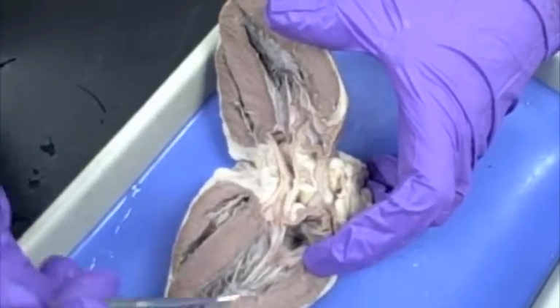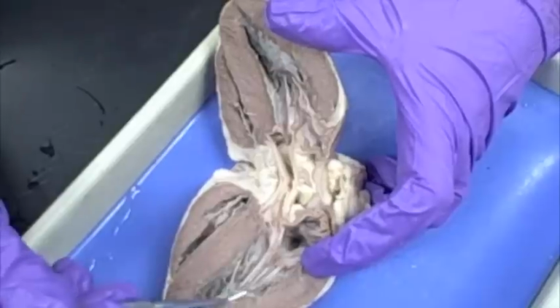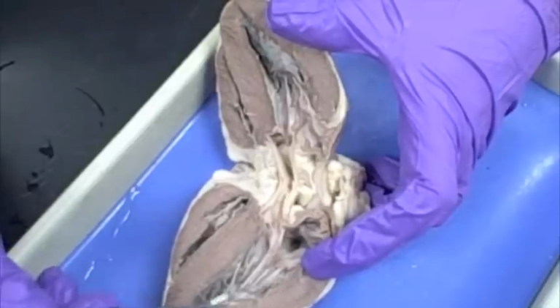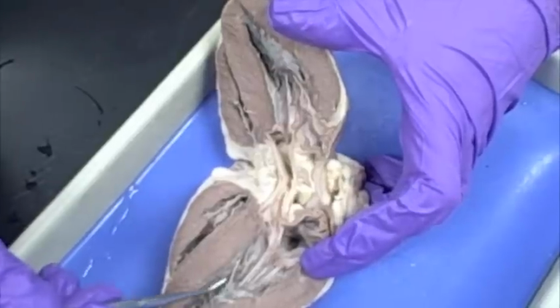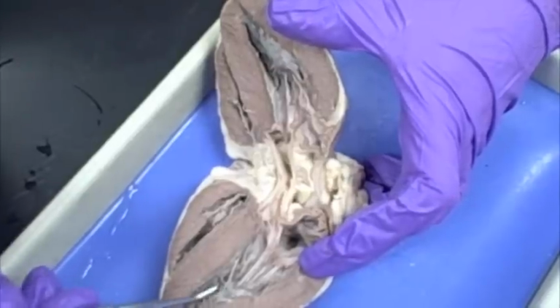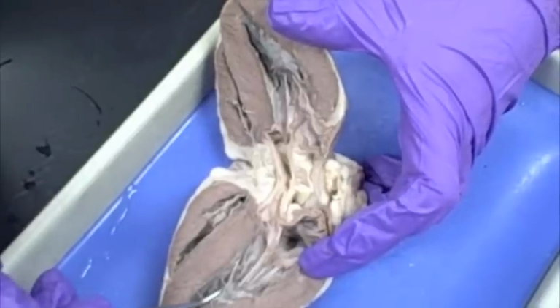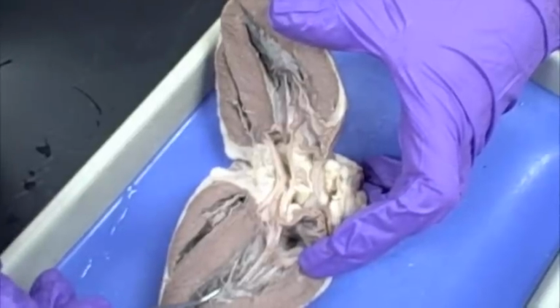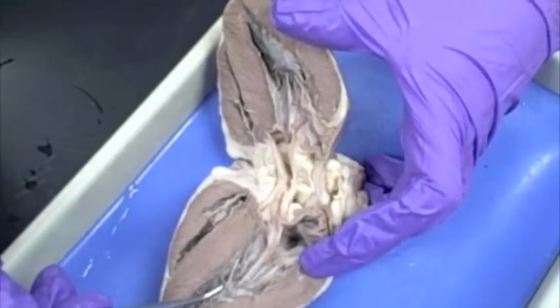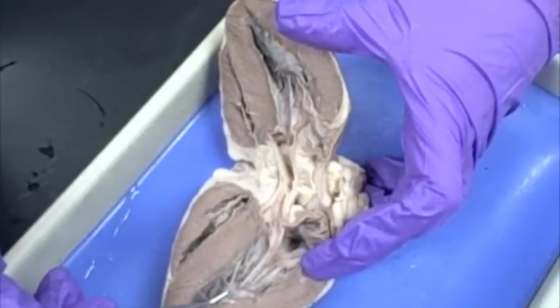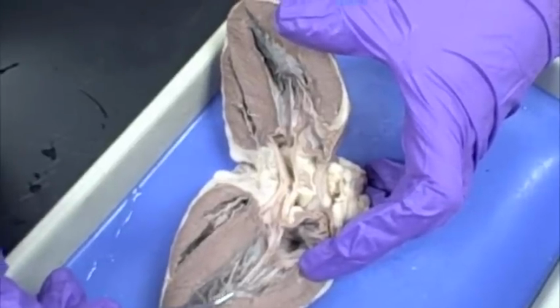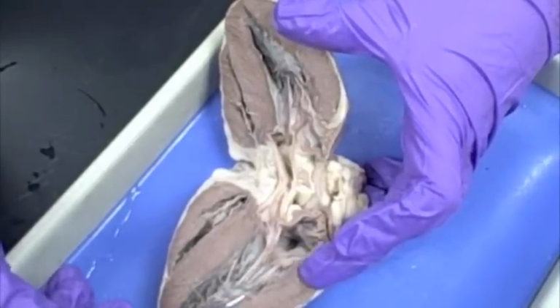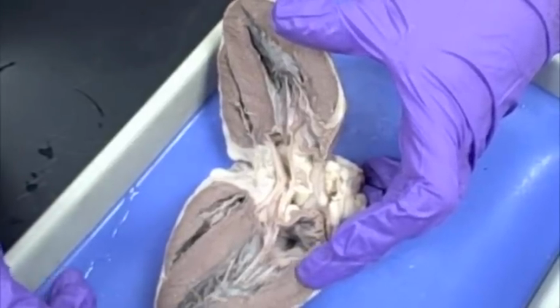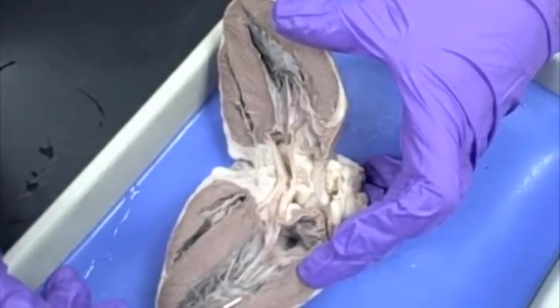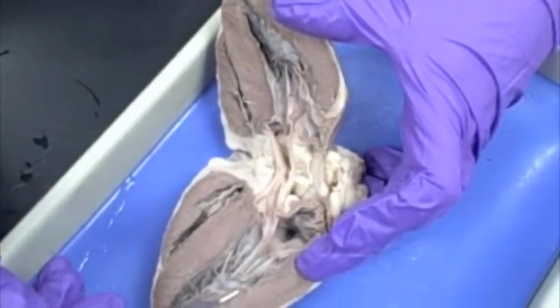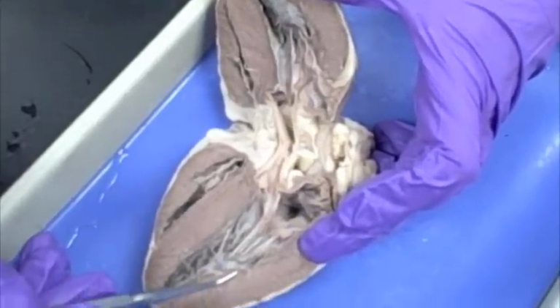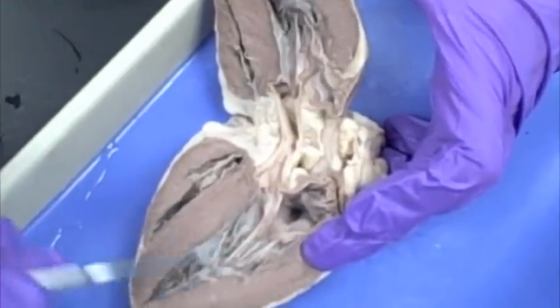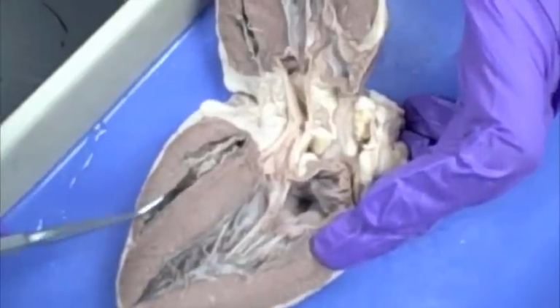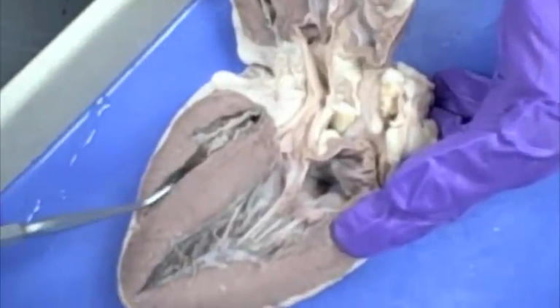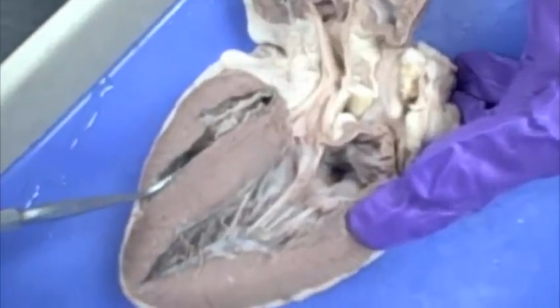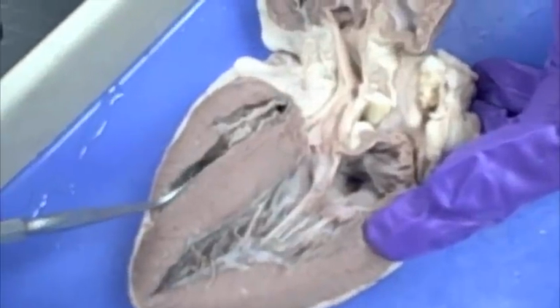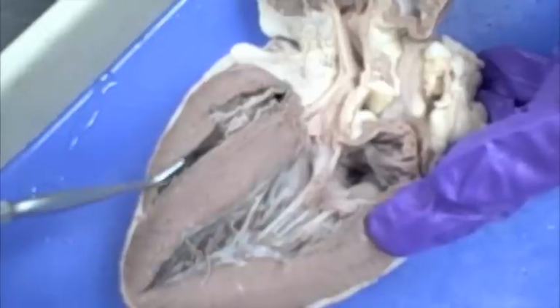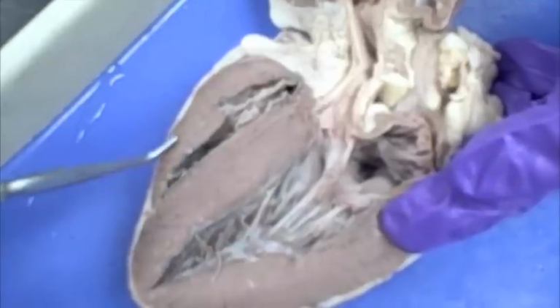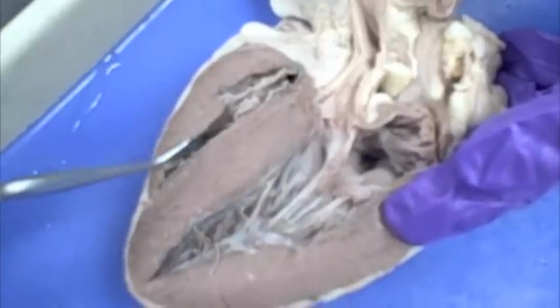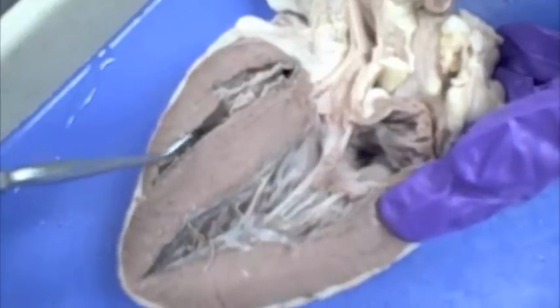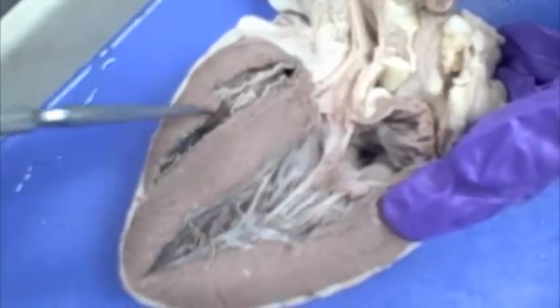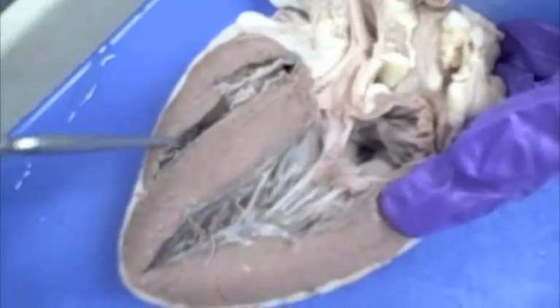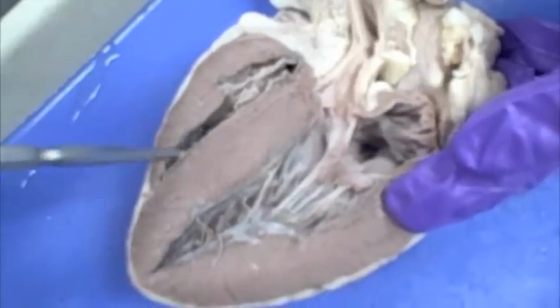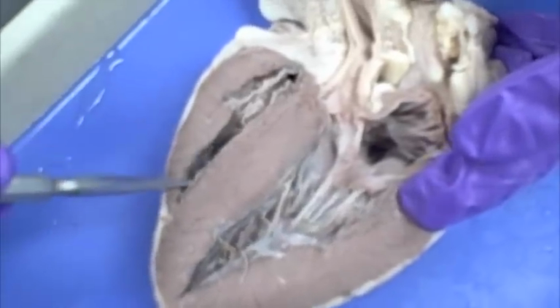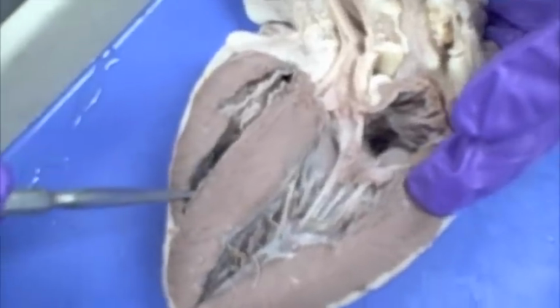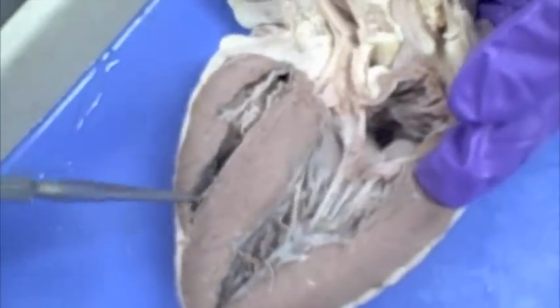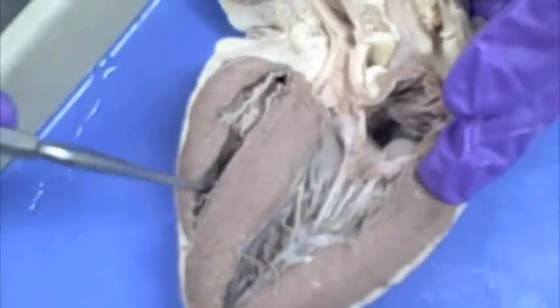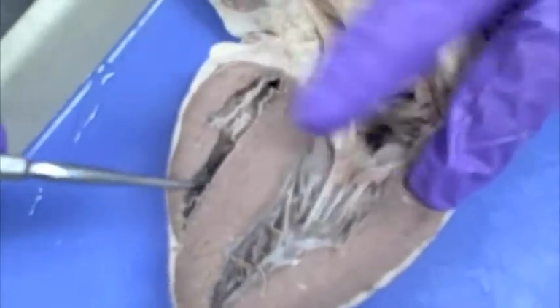This chamber here is at the bottom and it's on the left side, so this is the left ventricle. This chamber here is on the right side and it's at the bottom, so it is the right ventricle.